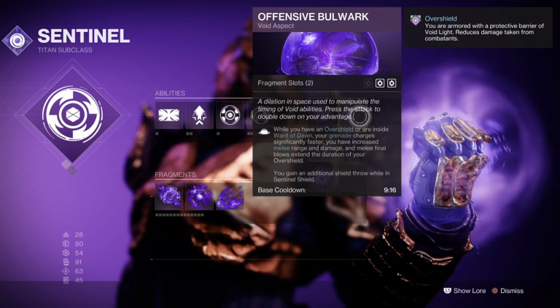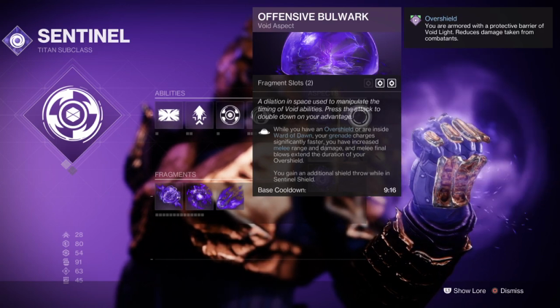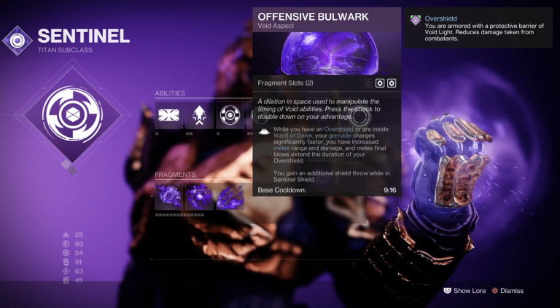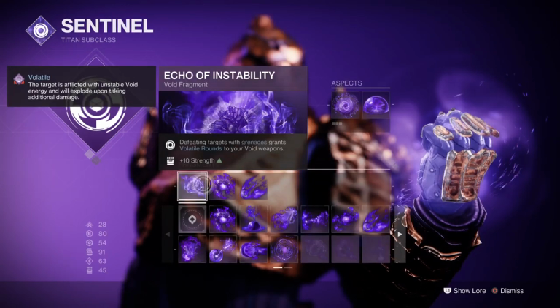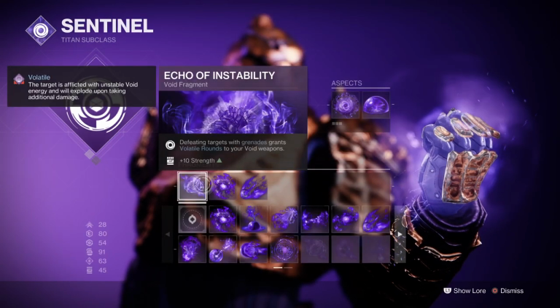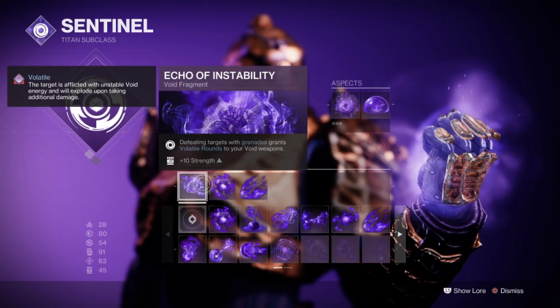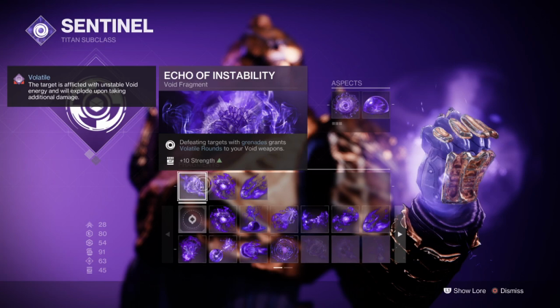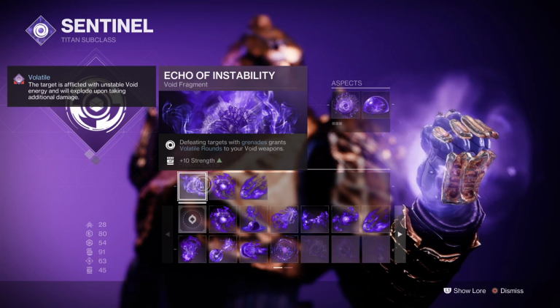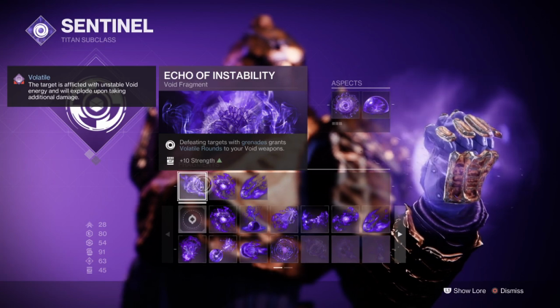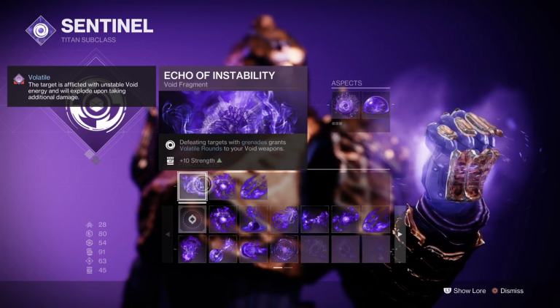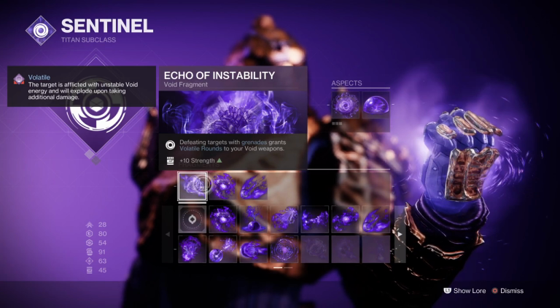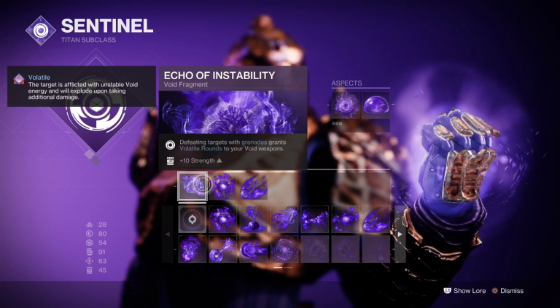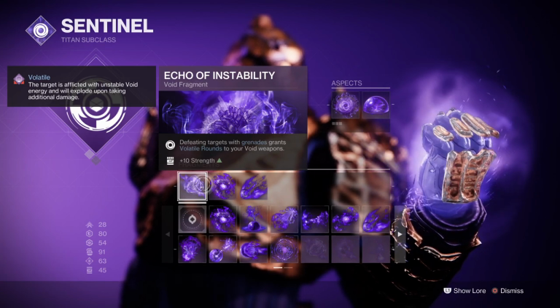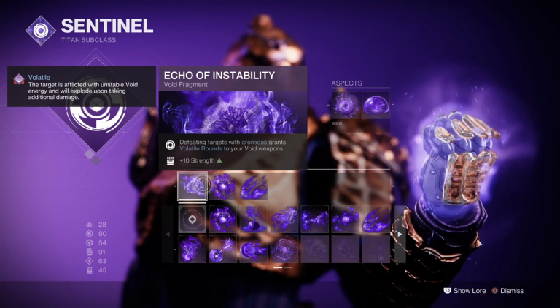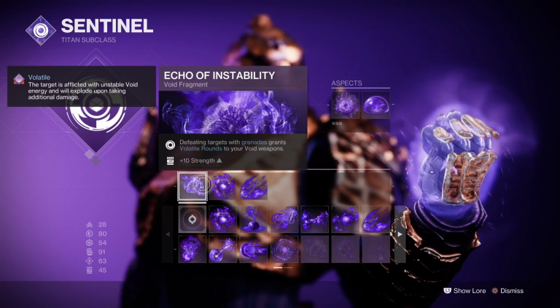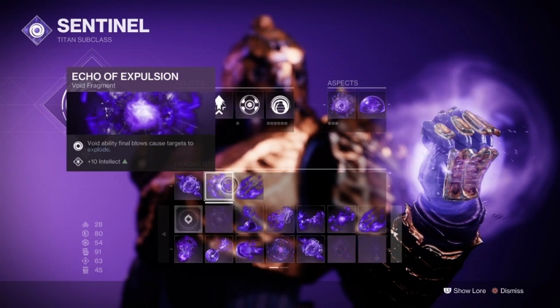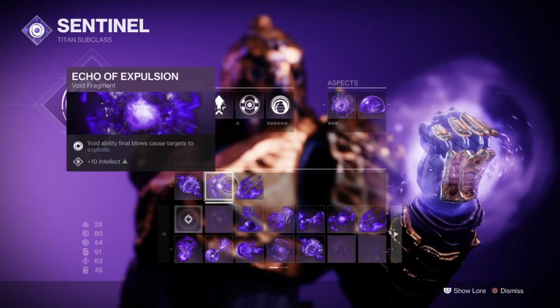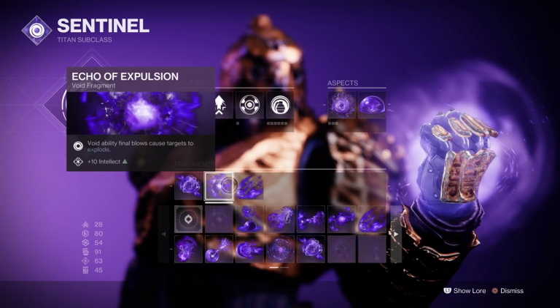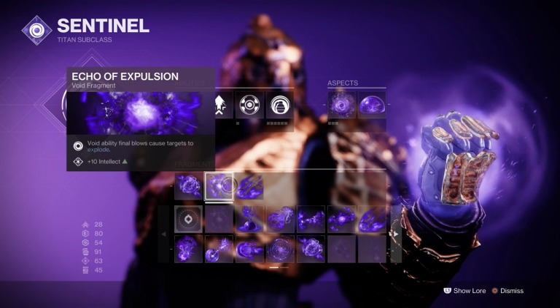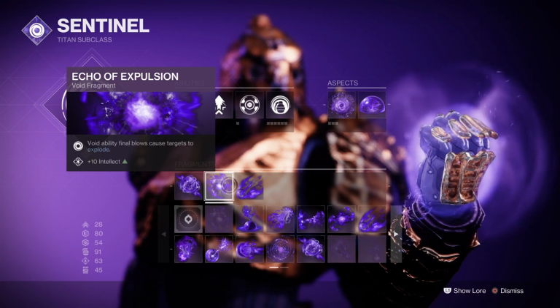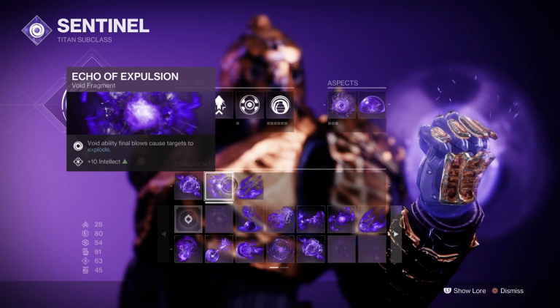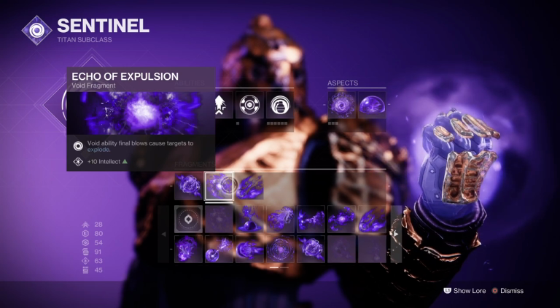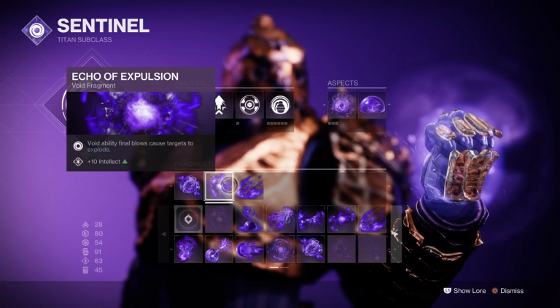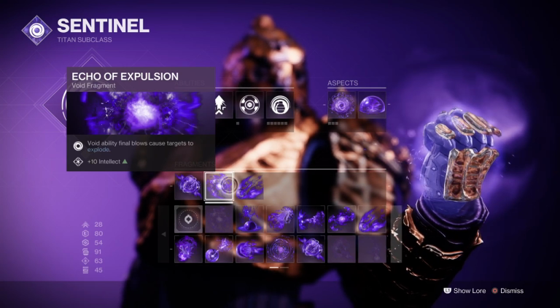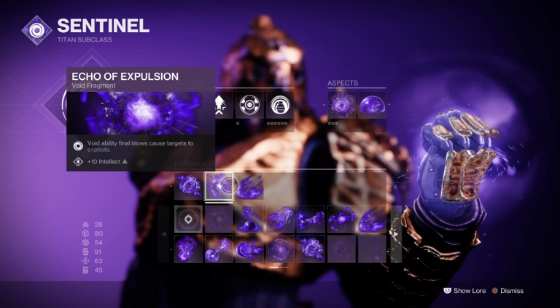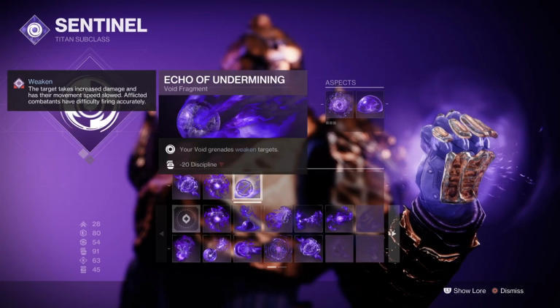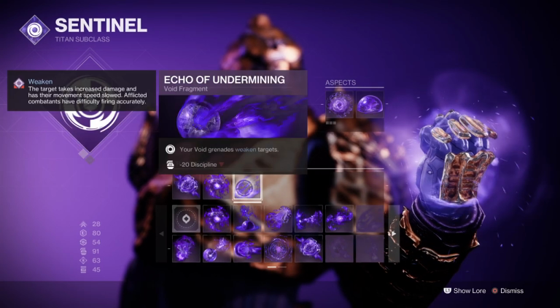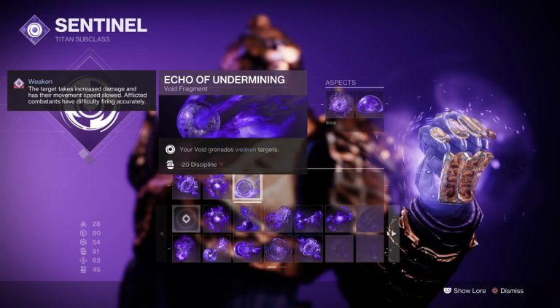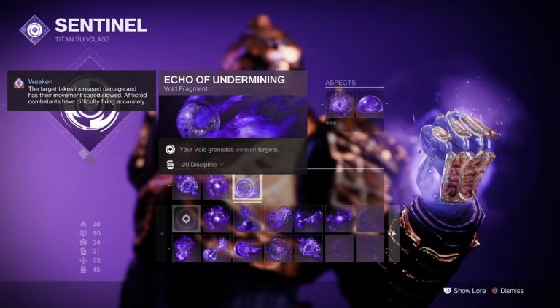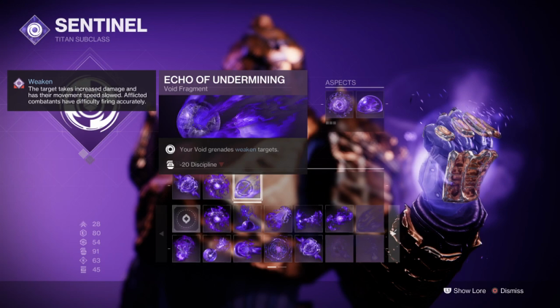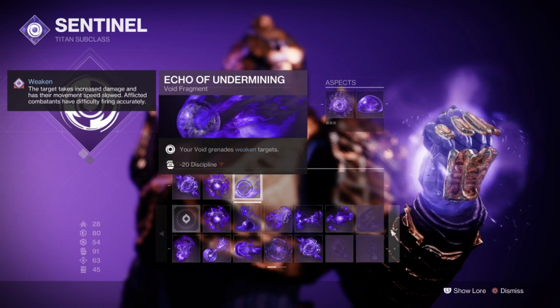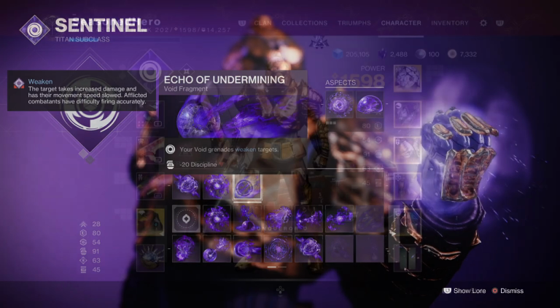Now for fragments, we have Echo of Instability where defeating targets with grenades grants volatile rounds to Void weapons, Echo of Expulsion where Void ability final blows cause targets to explode, and Echo of Undermining where your Void grenades weaken targets.